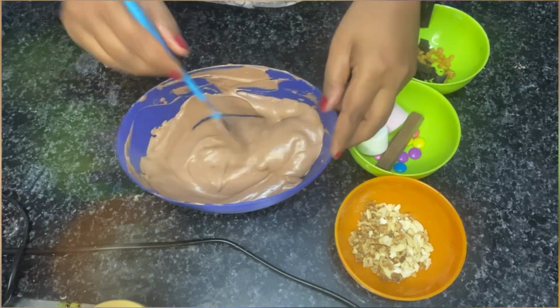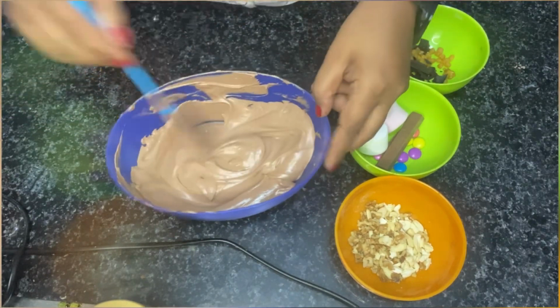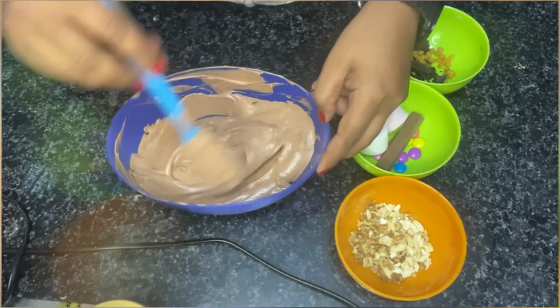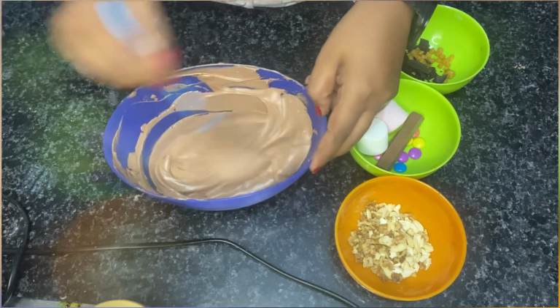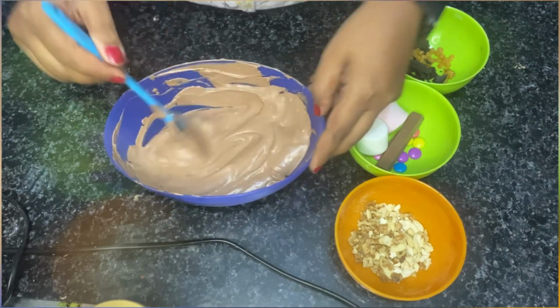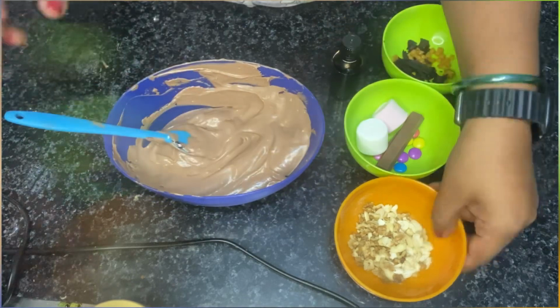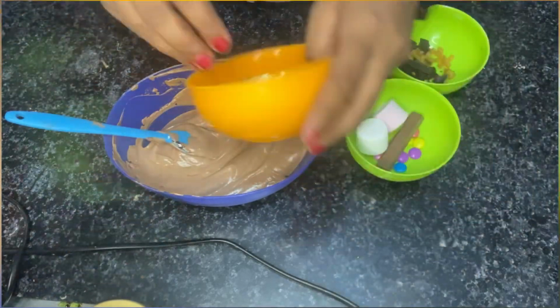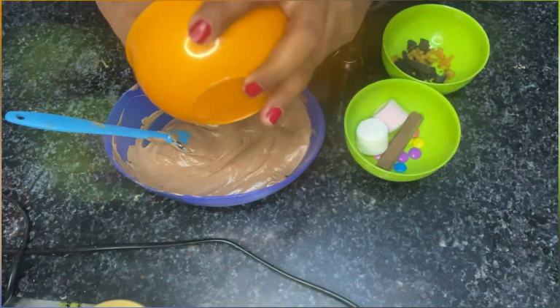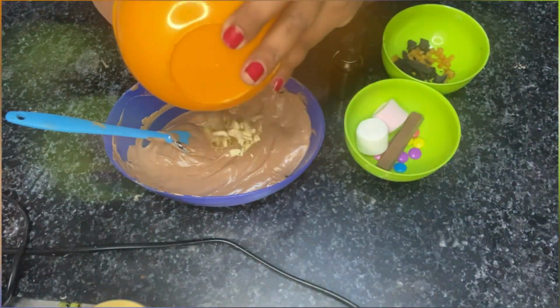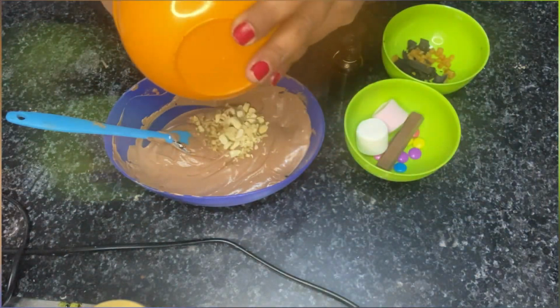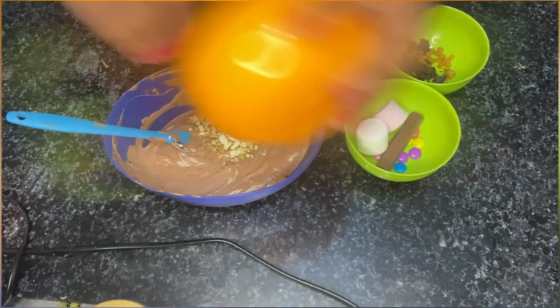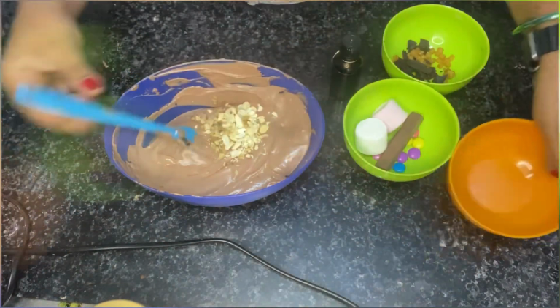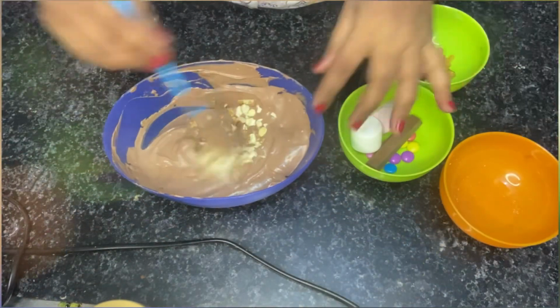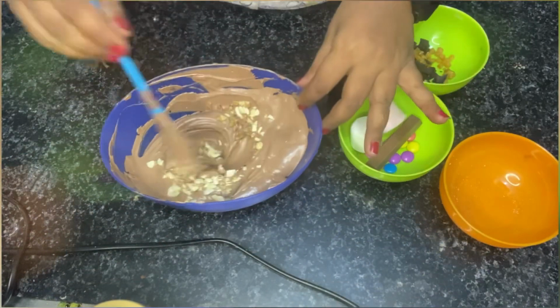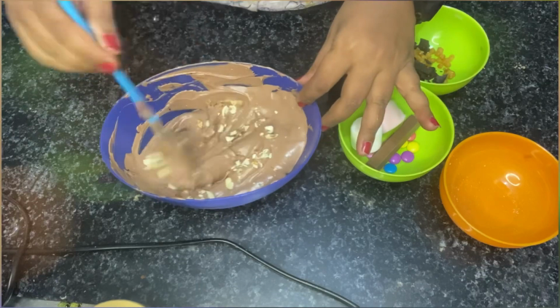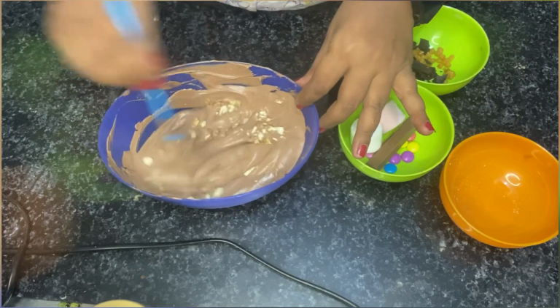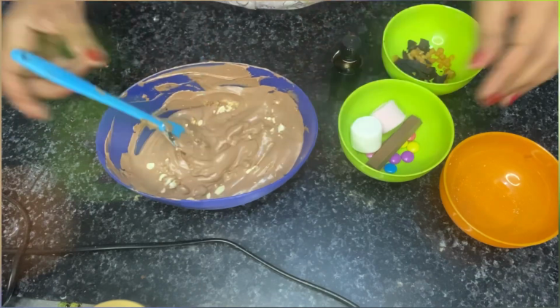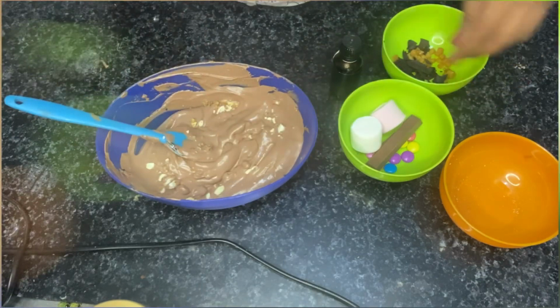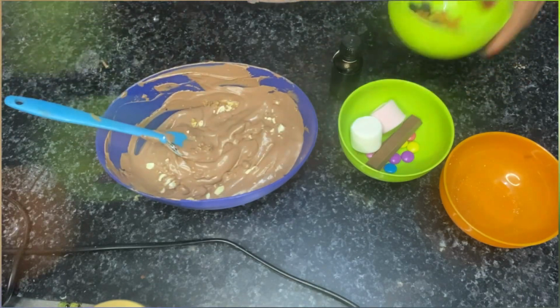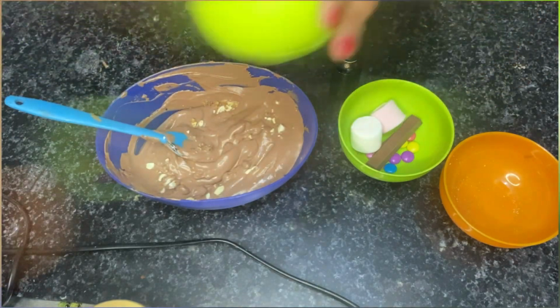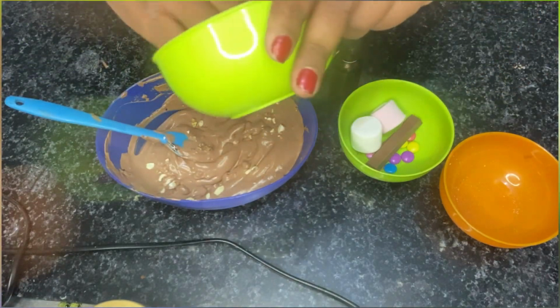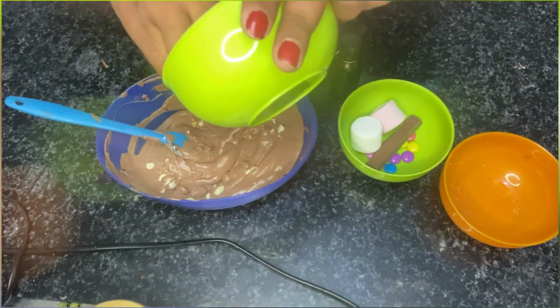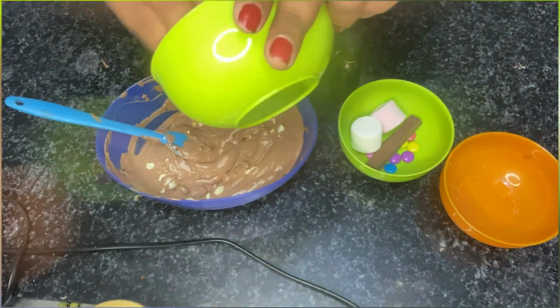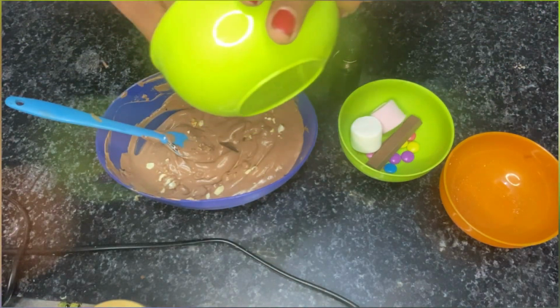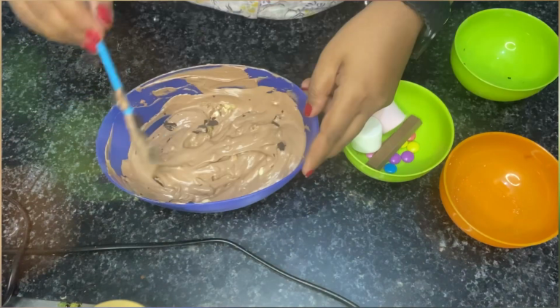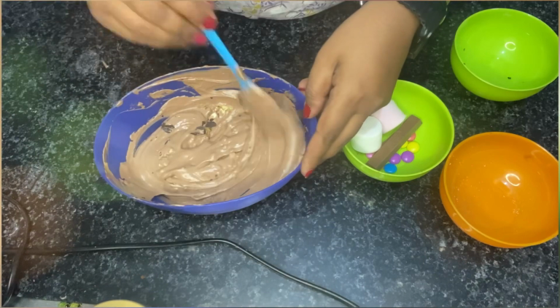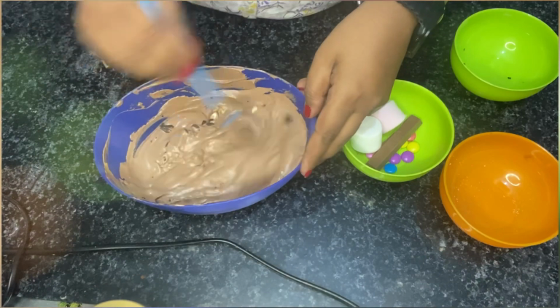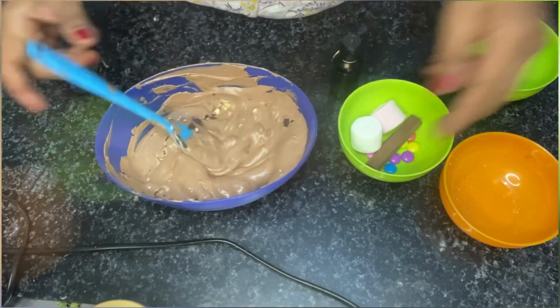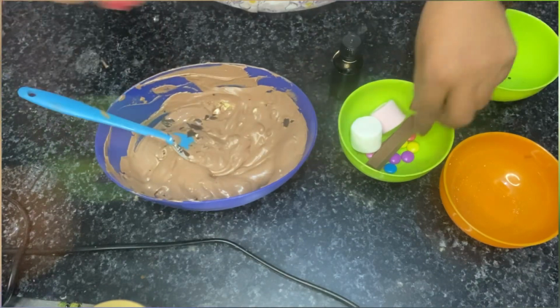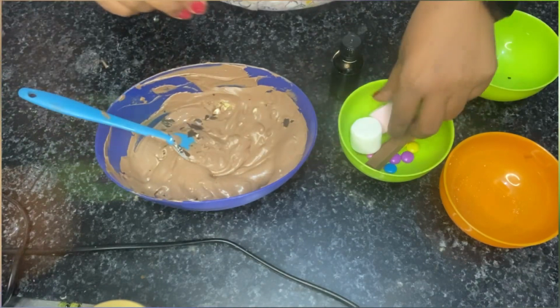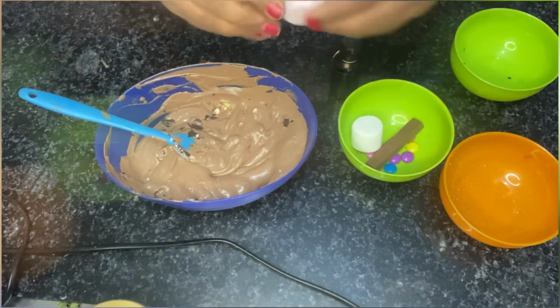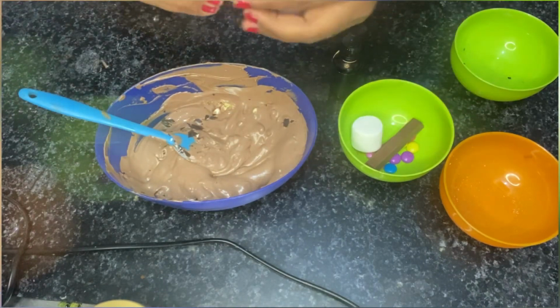Let's start. First of all, we will add our chopped dry fruits, then our chocolate chips, then butterscotch nuggets, and marshmallows.